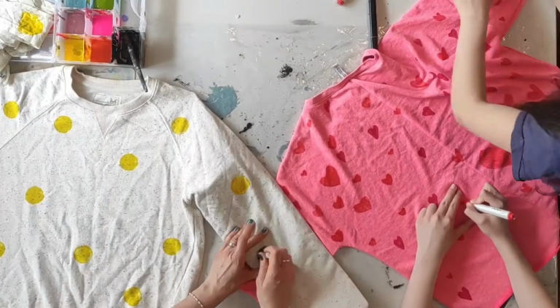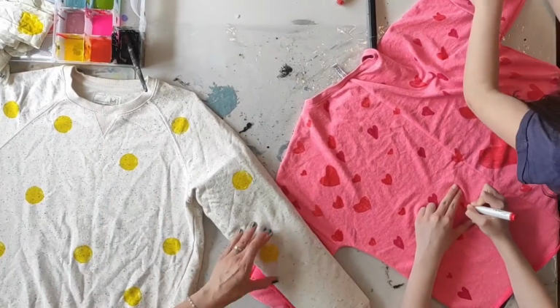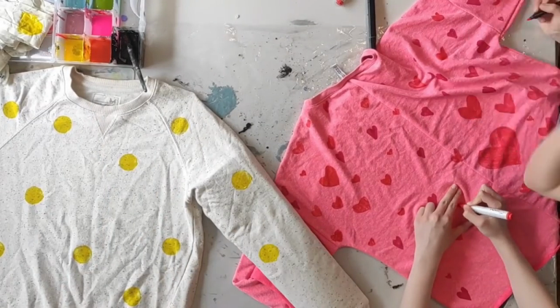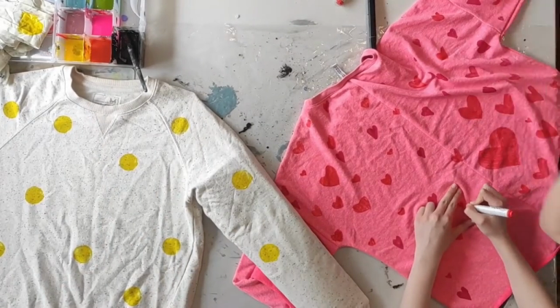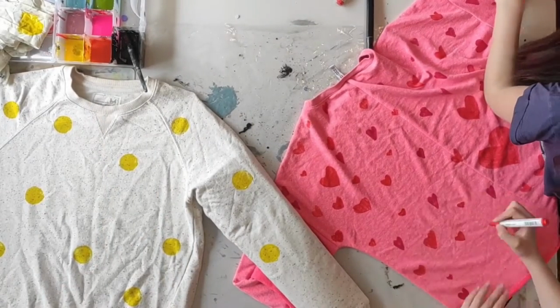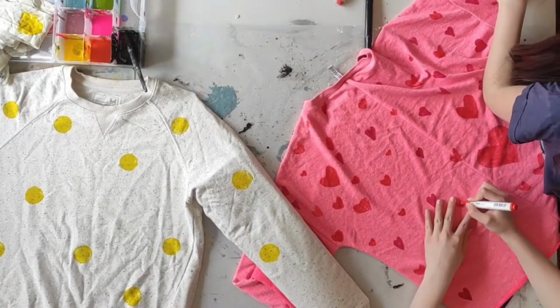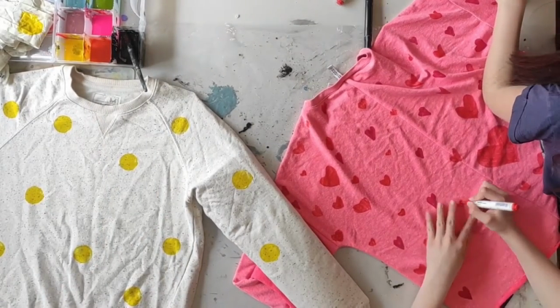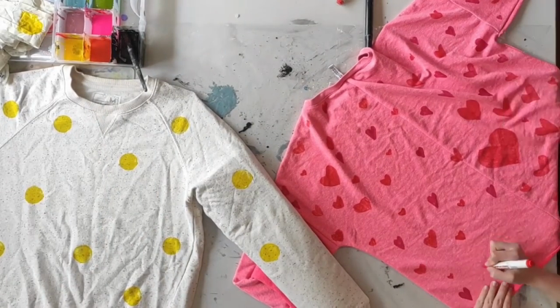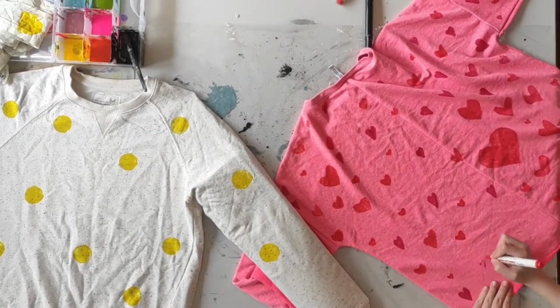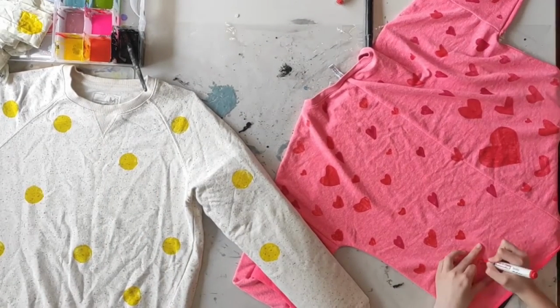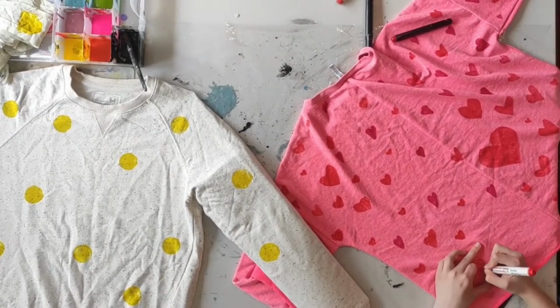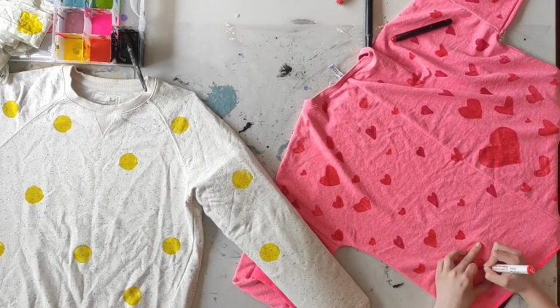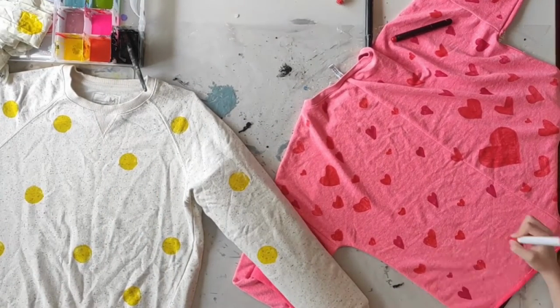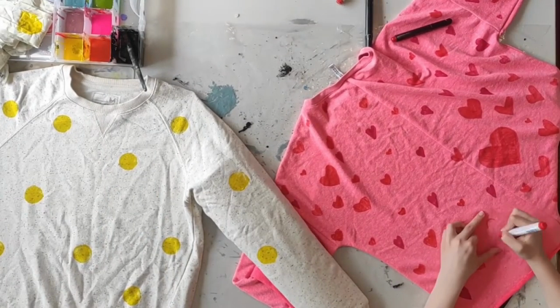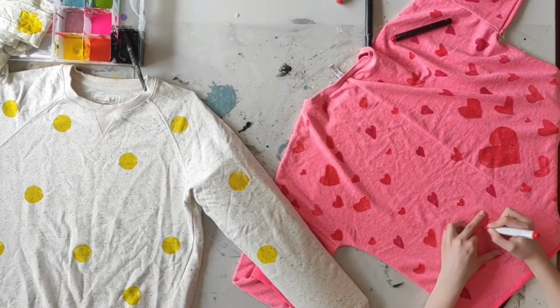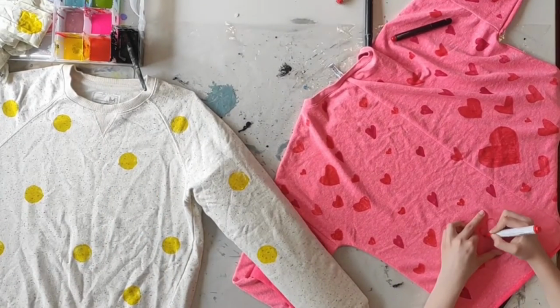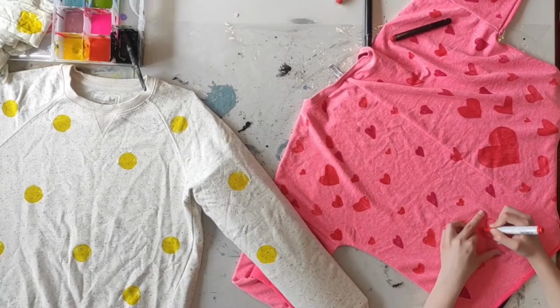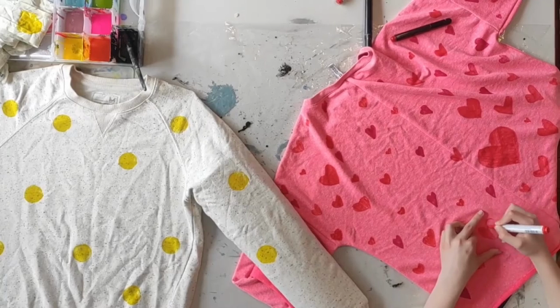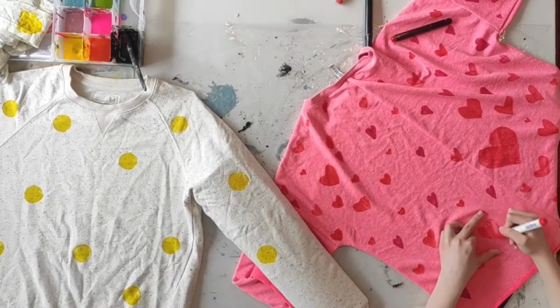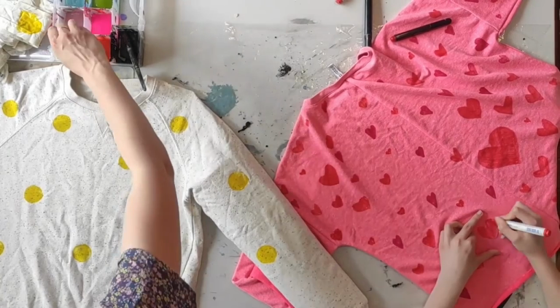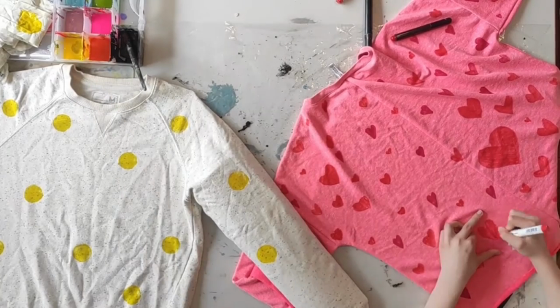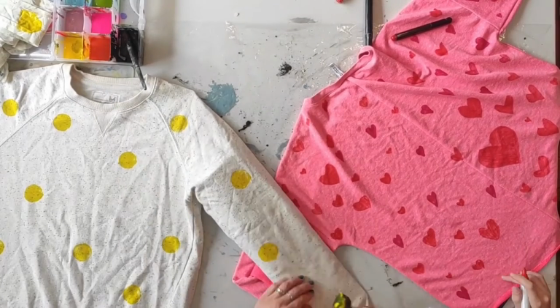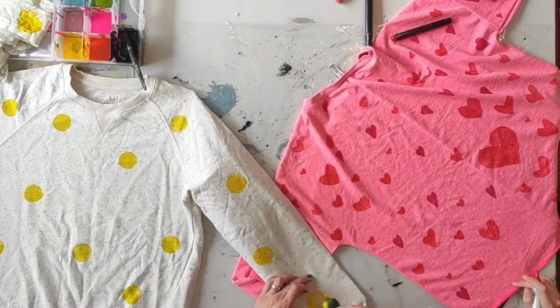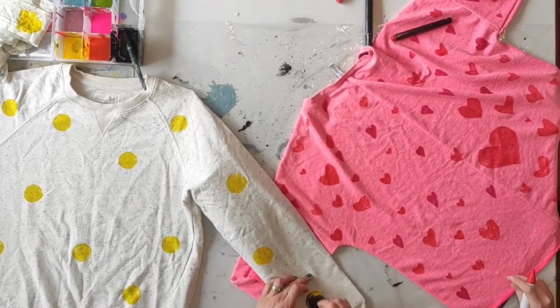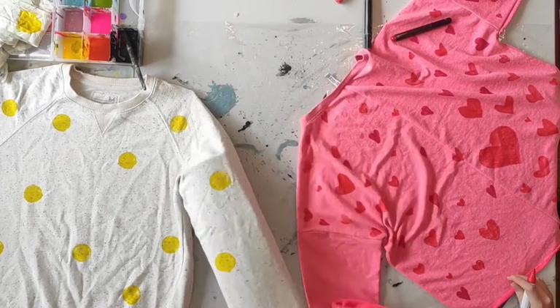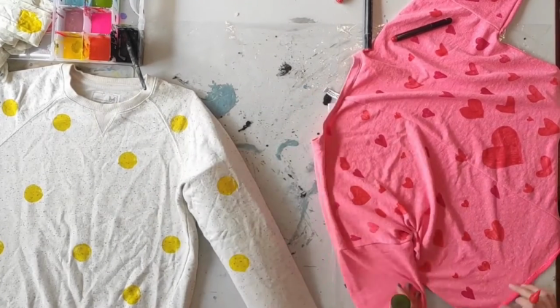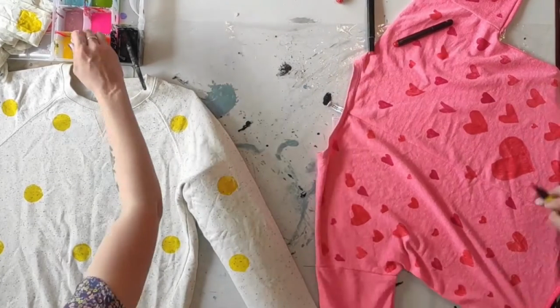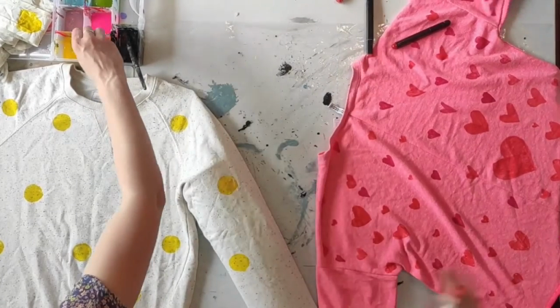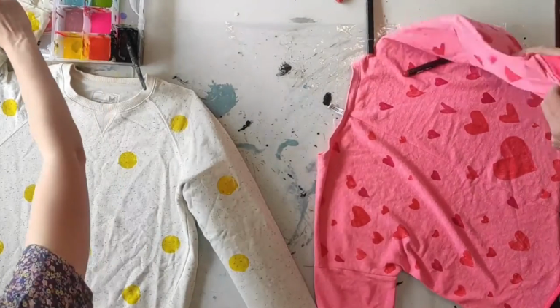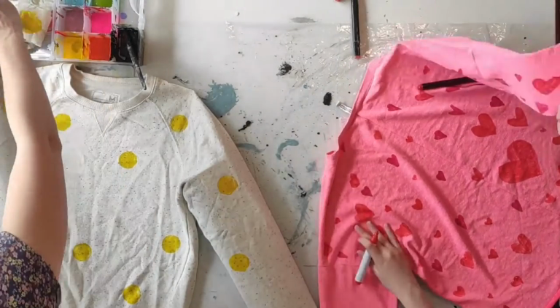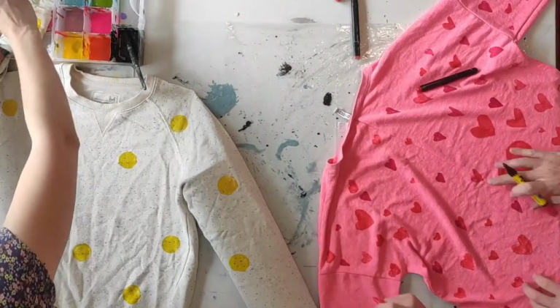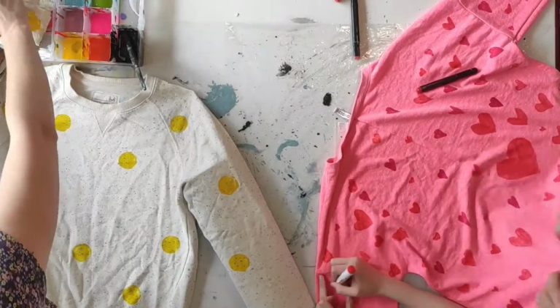That pink jumper had a little bit of different stains on it, so they are now camouflaged with the red hearts, which is lovely. The other one you can see on the side is this white jumper that I also wanted to do something fun with.